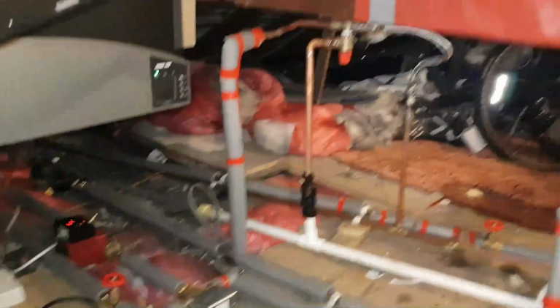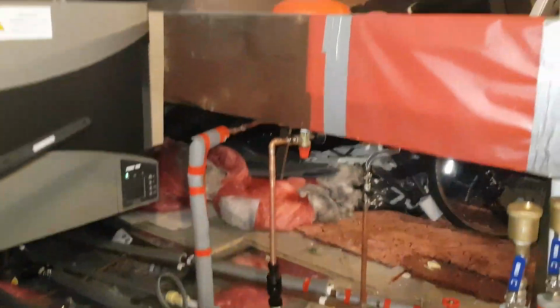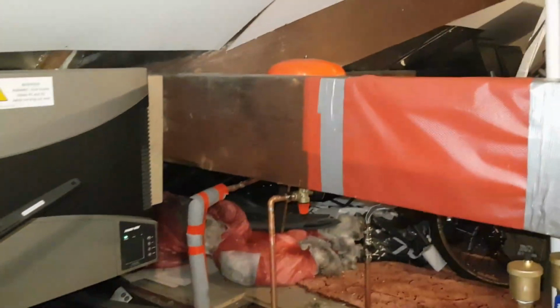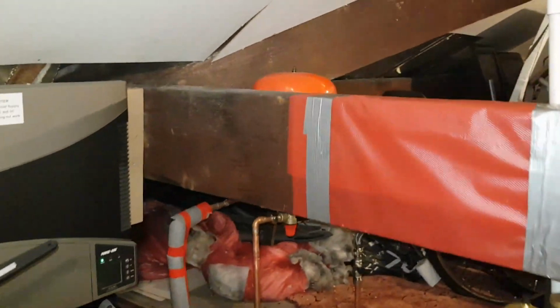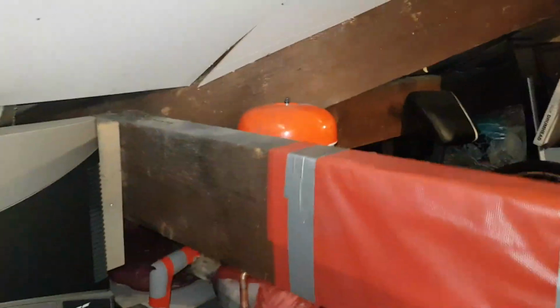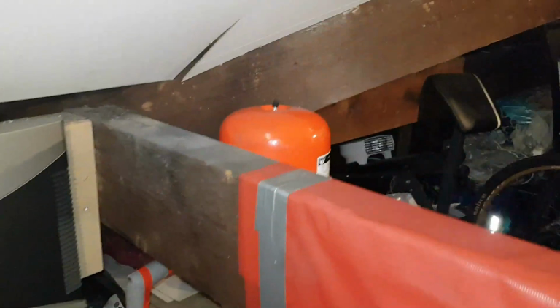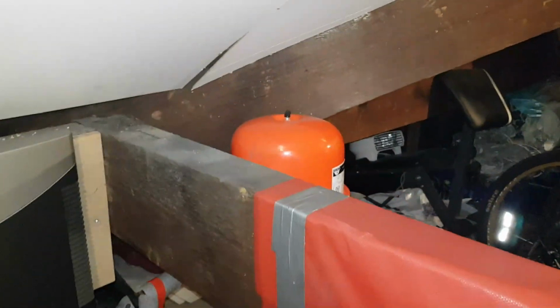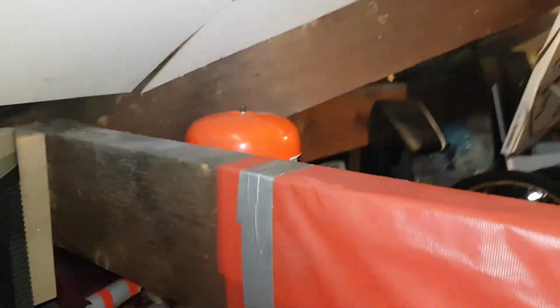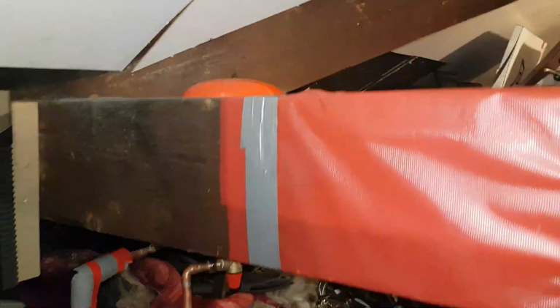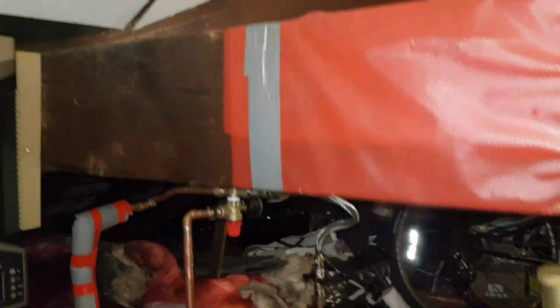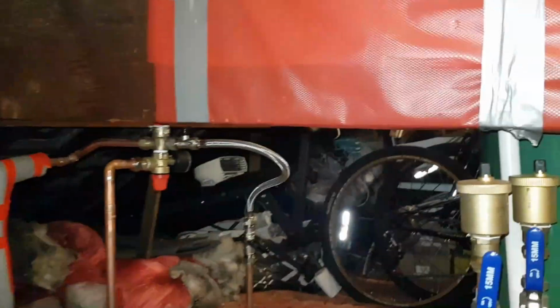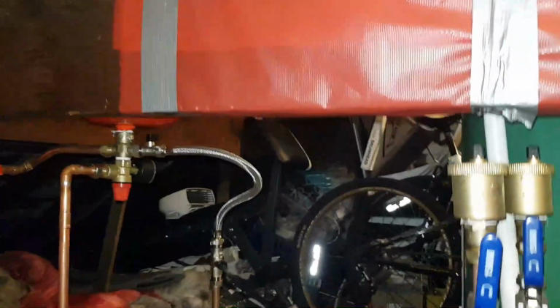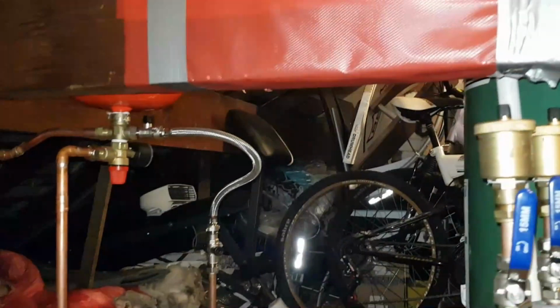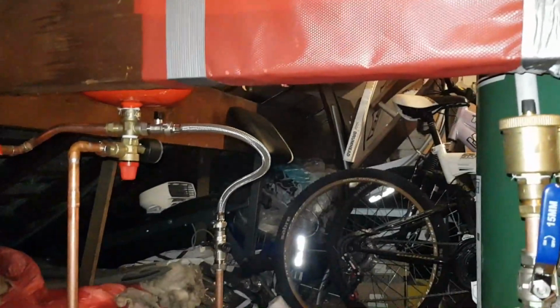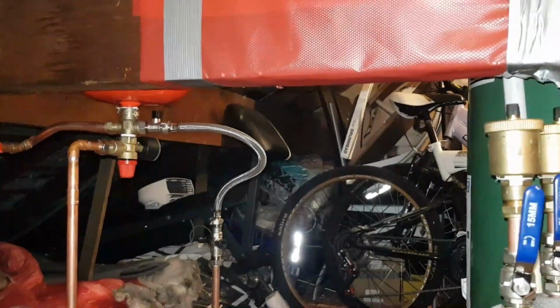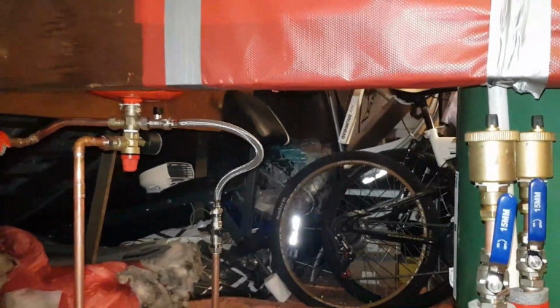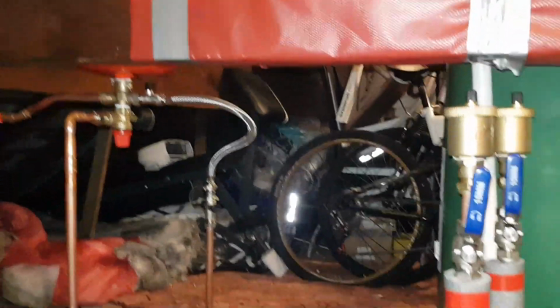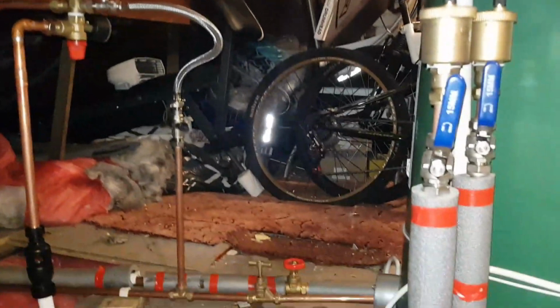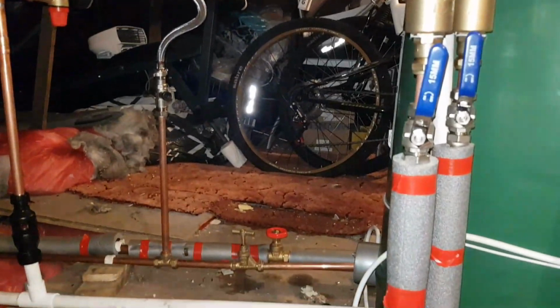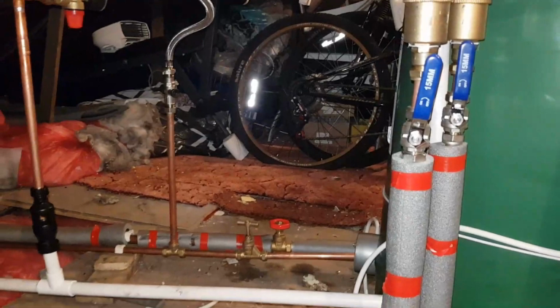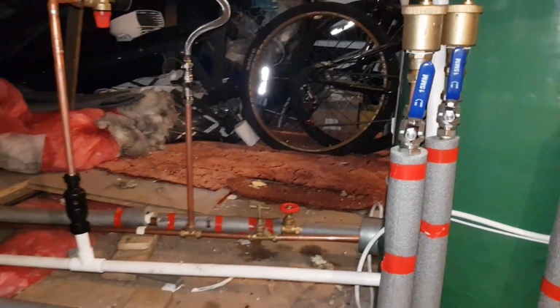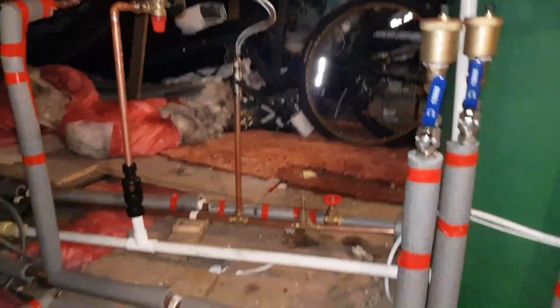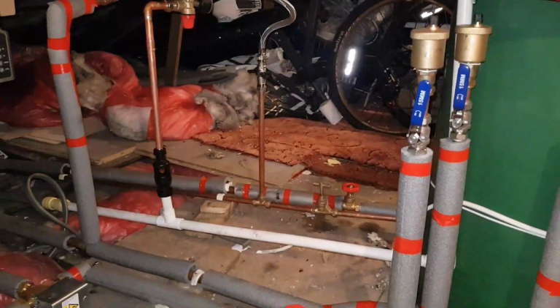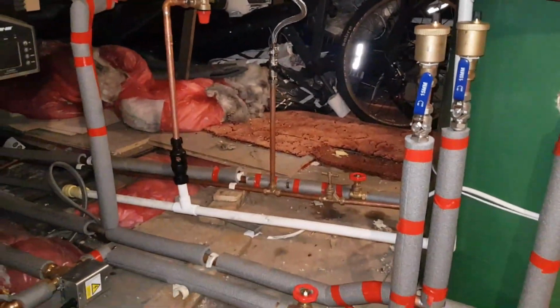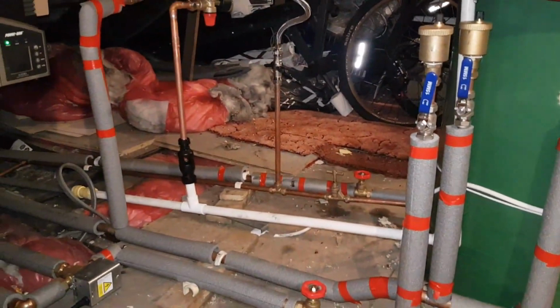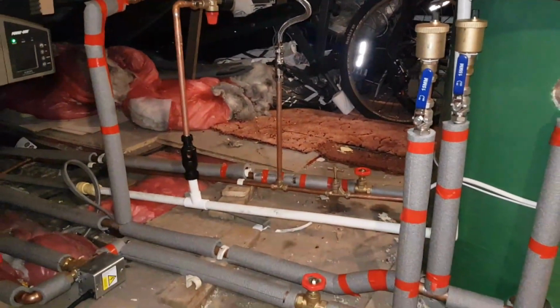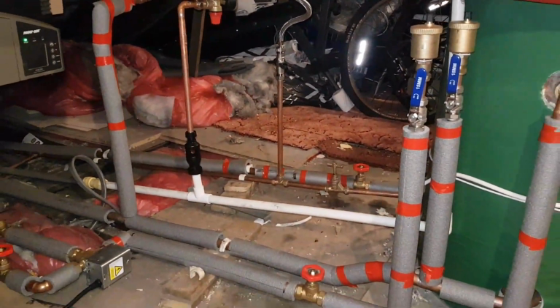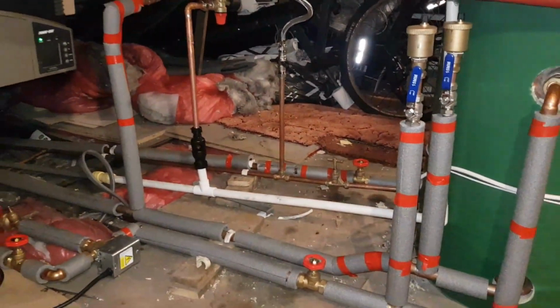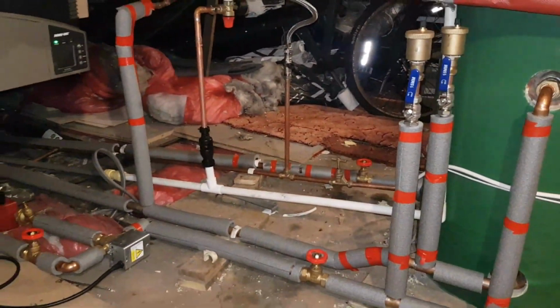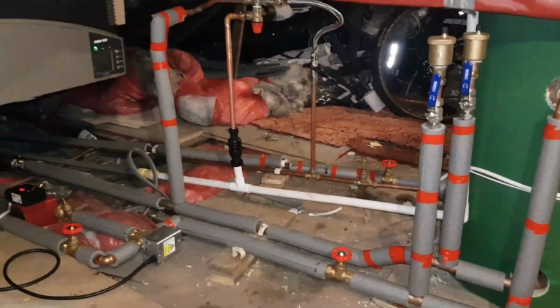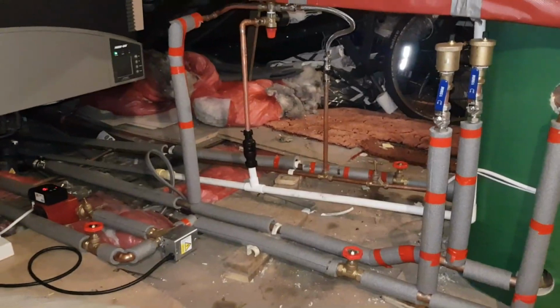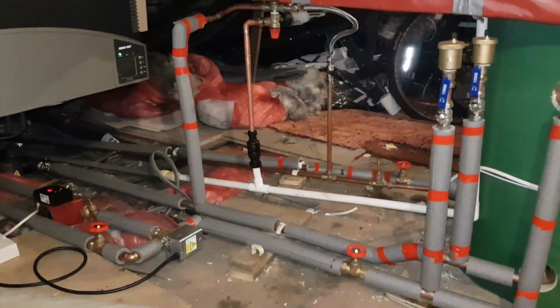We've closed up the system and installed an expansion vessel, filling loop, pressure gauge, and associated valves to allow for further maintenance. So if anything goes wrong with this system in years to come, everything is isolatable, making it much easier for the next engineer.